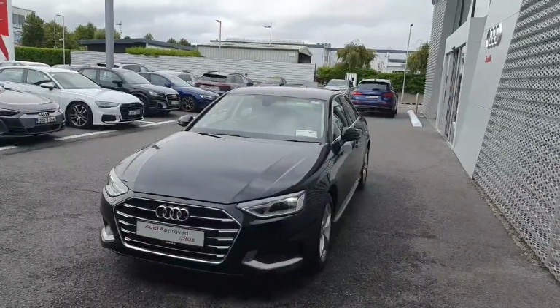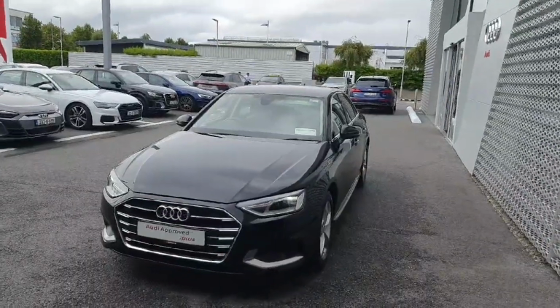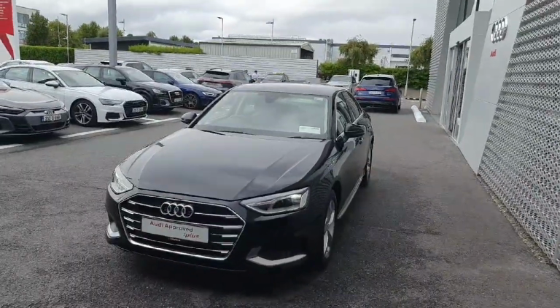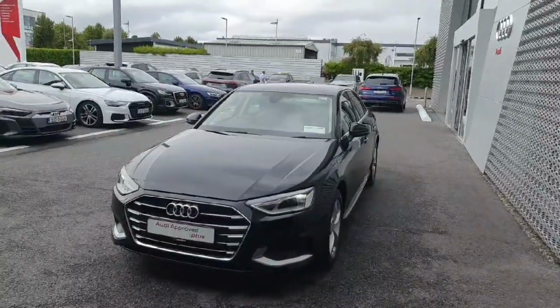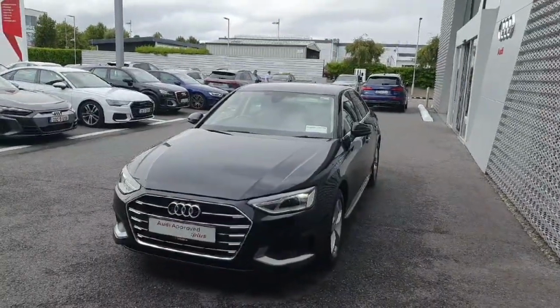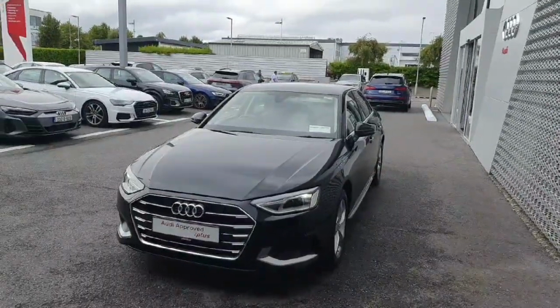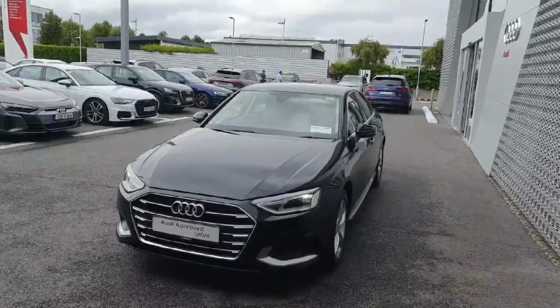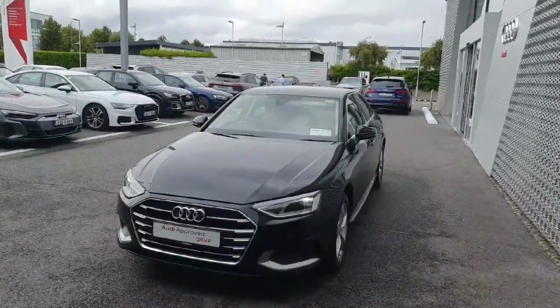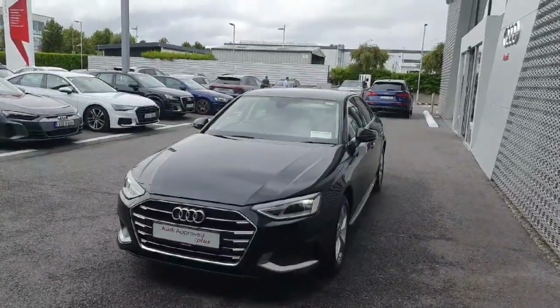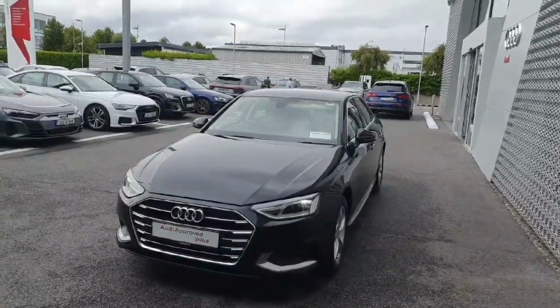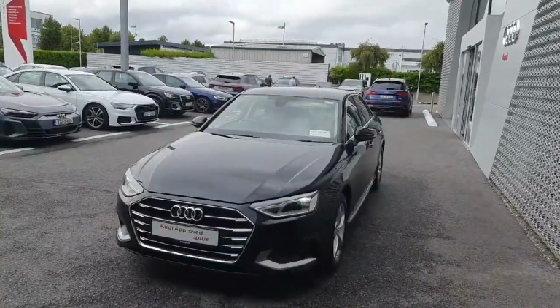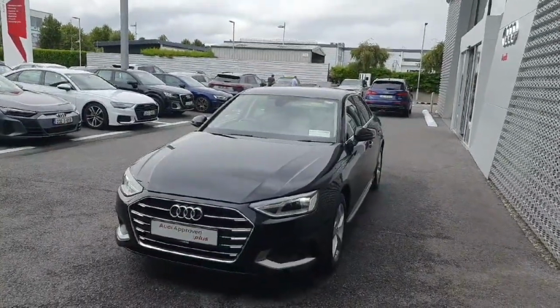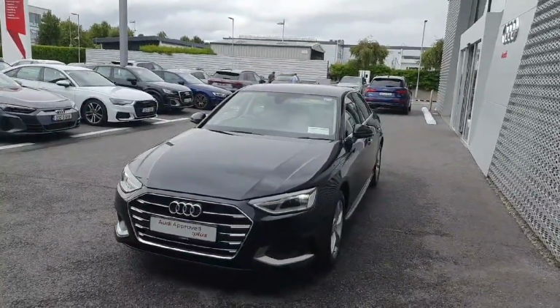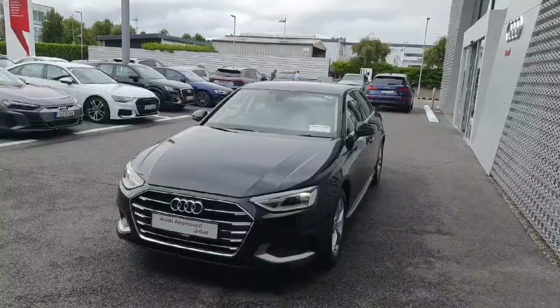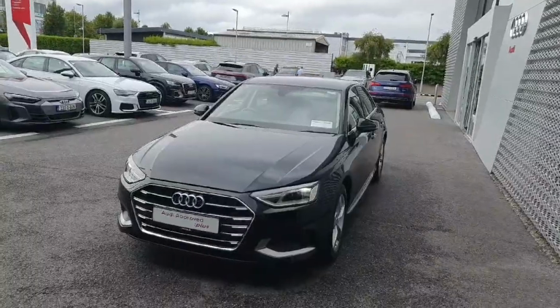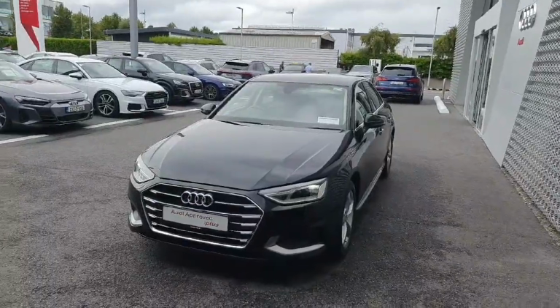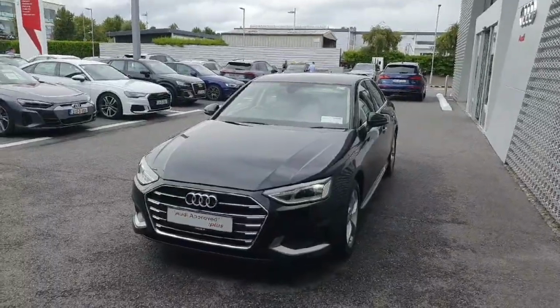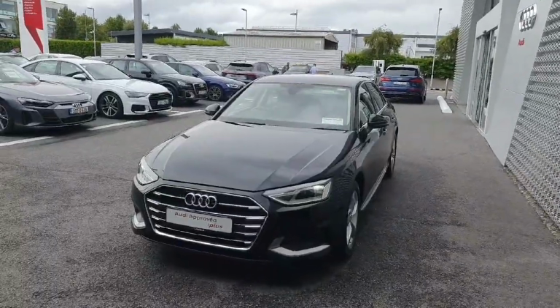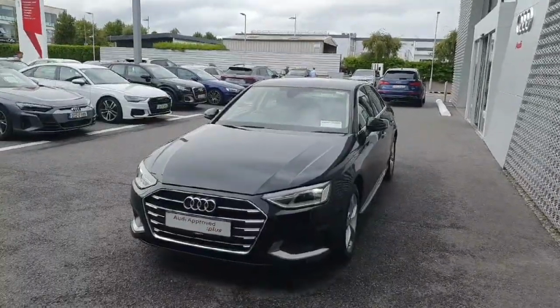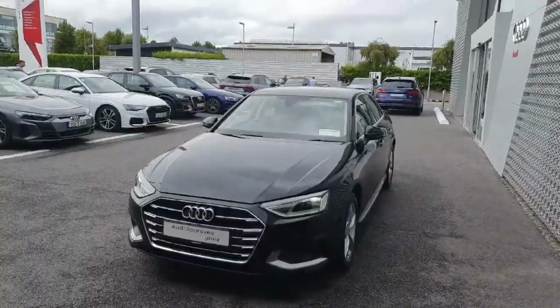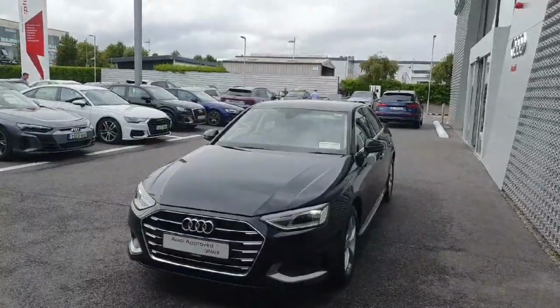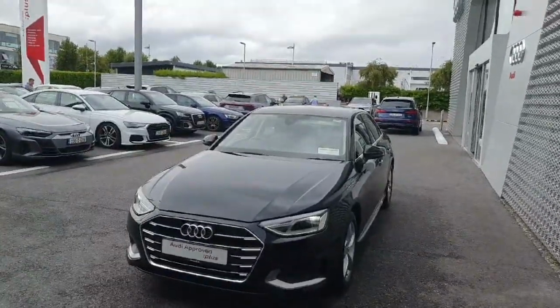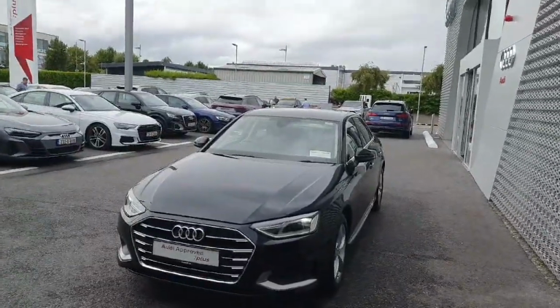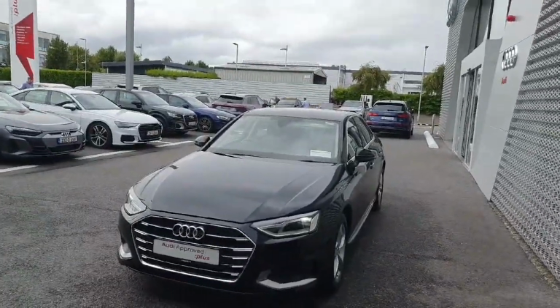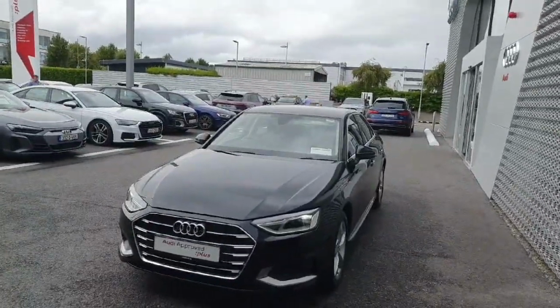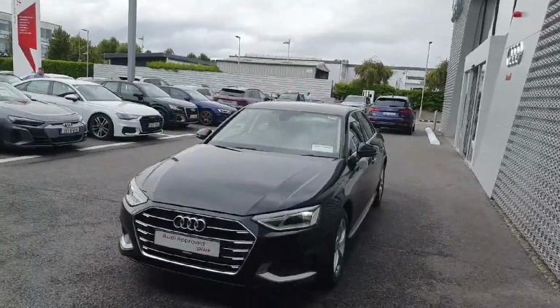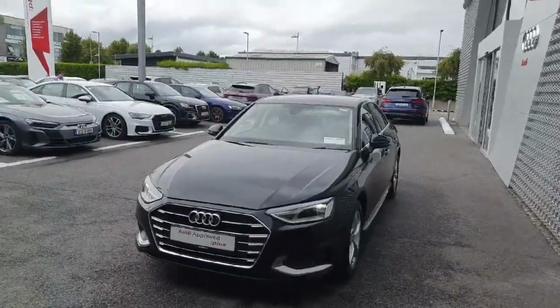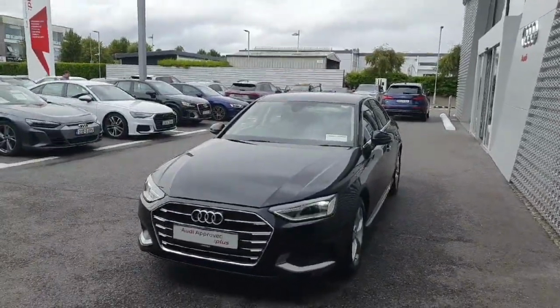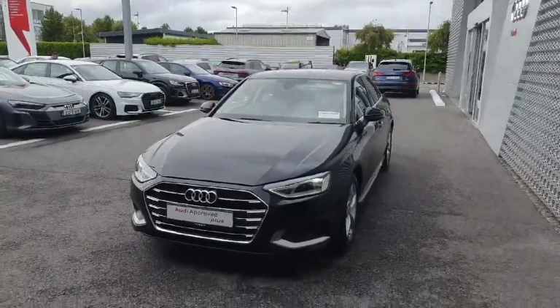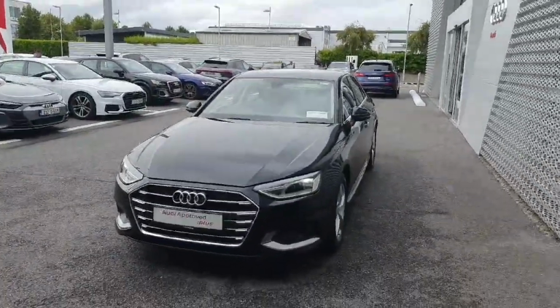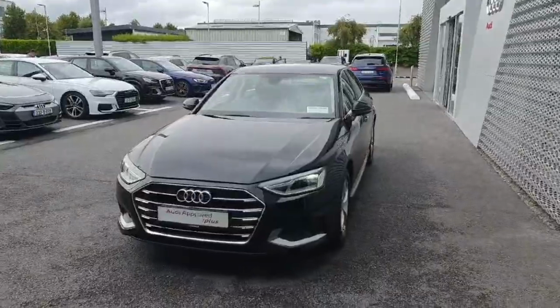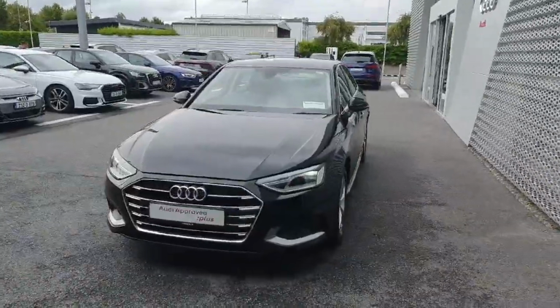Hello and welcome to Audi Numeric Online Sales Inquiries. Today we have a 2020 Audi A4 2-litre TDI 122 brake horsepower SE 6-speed manual.